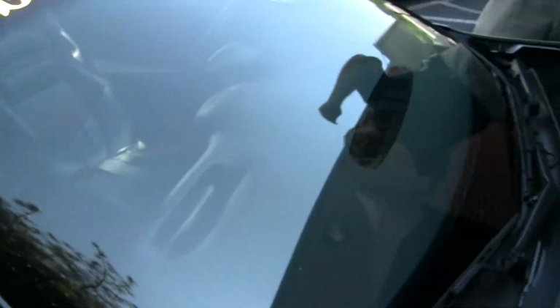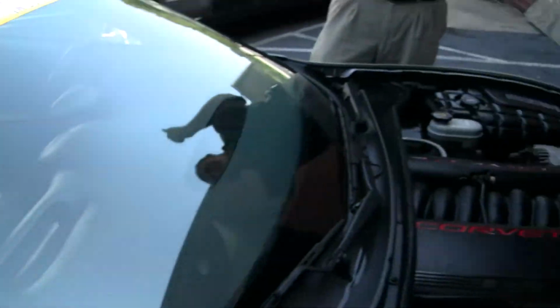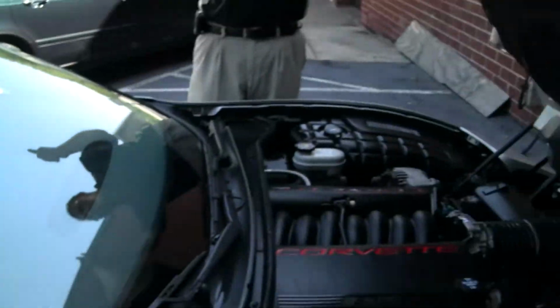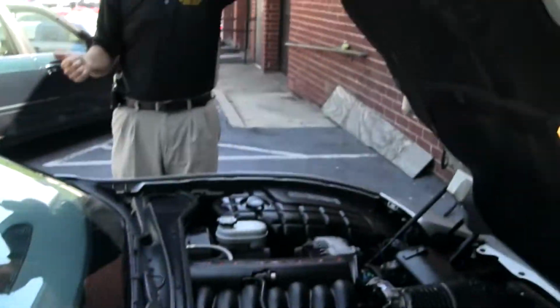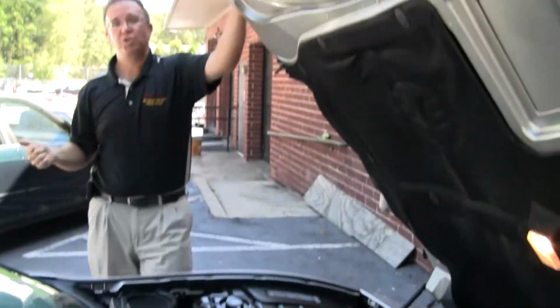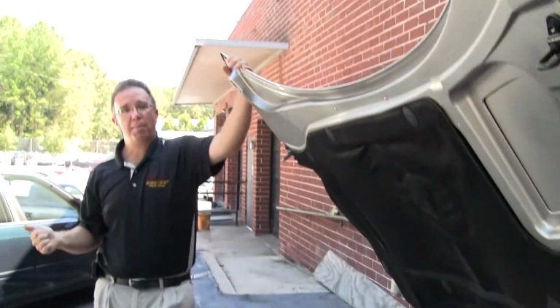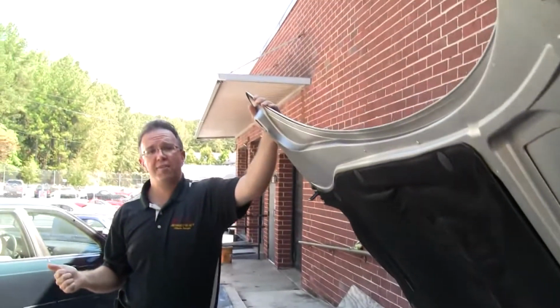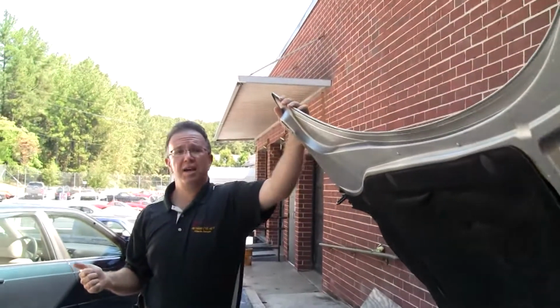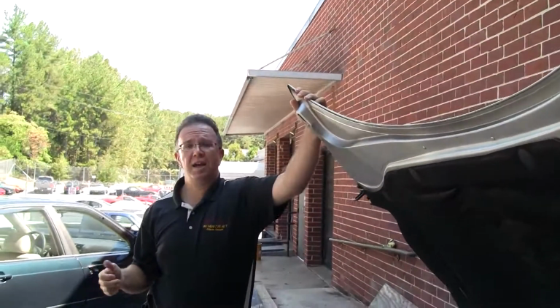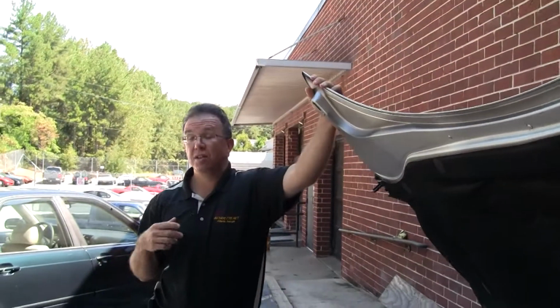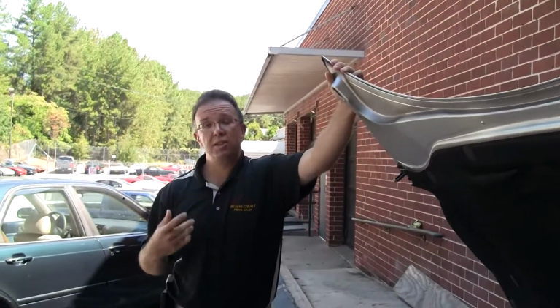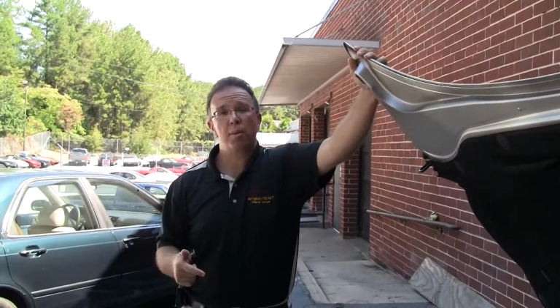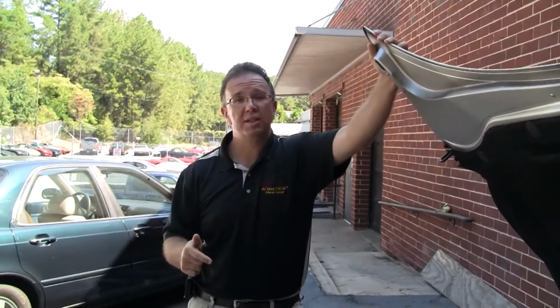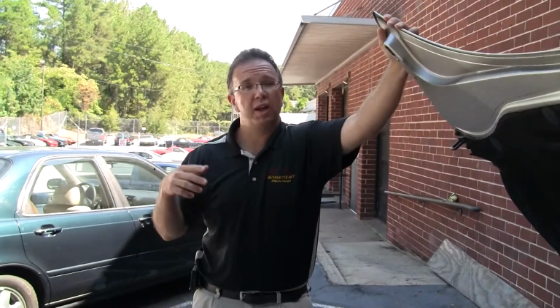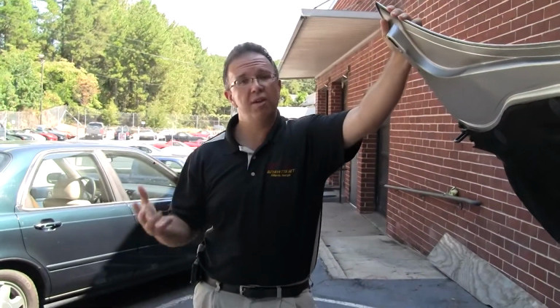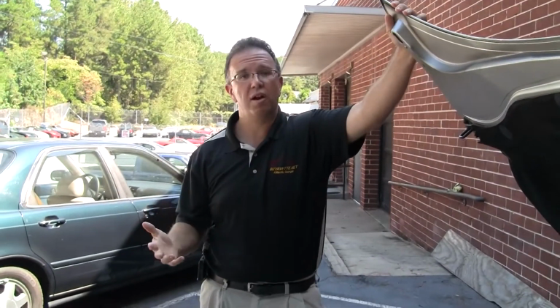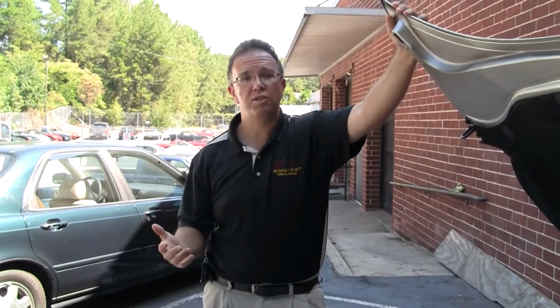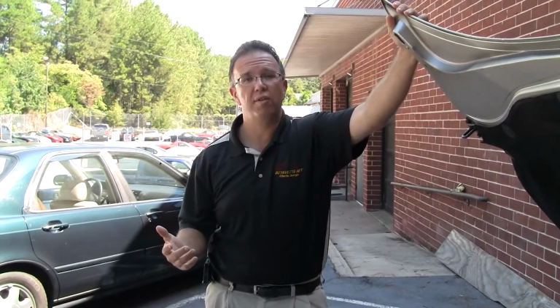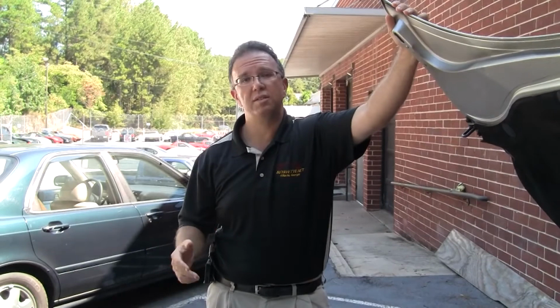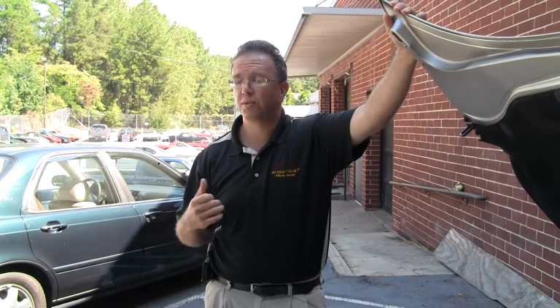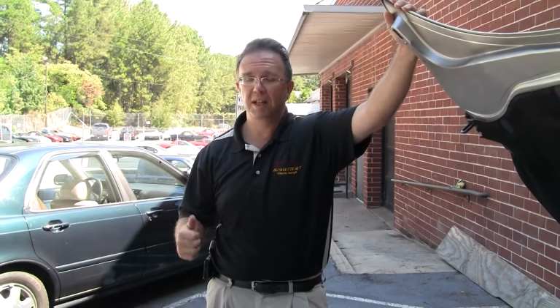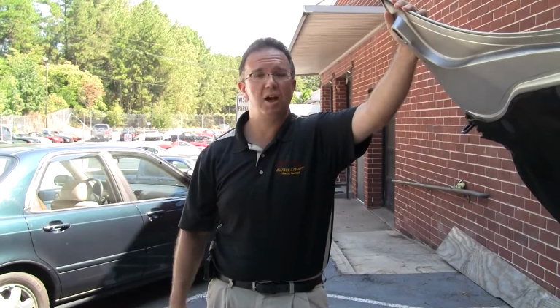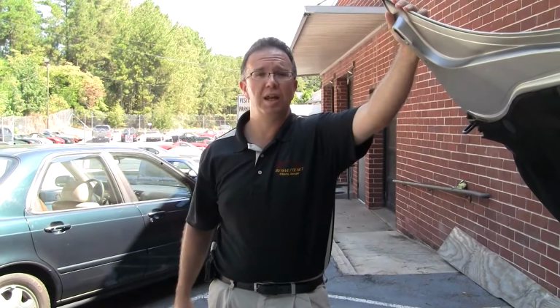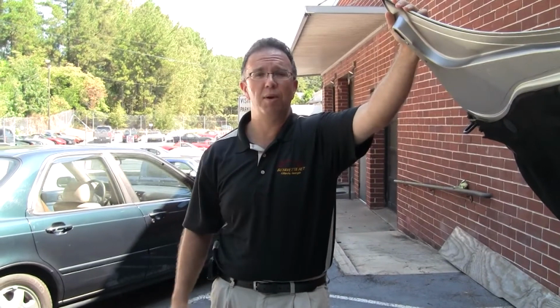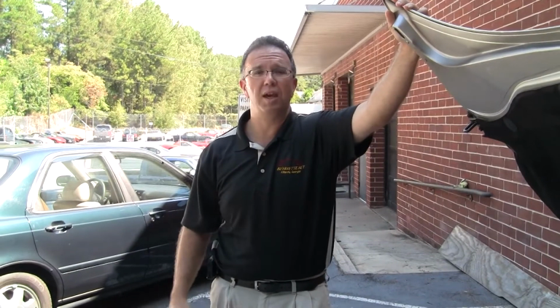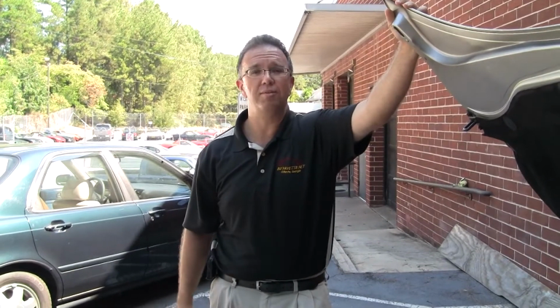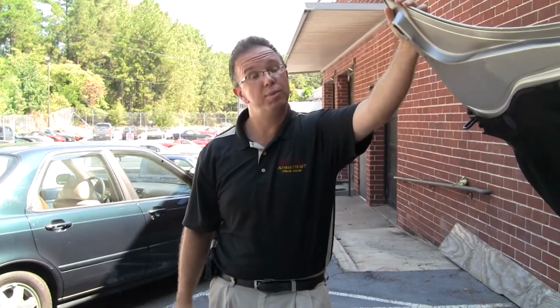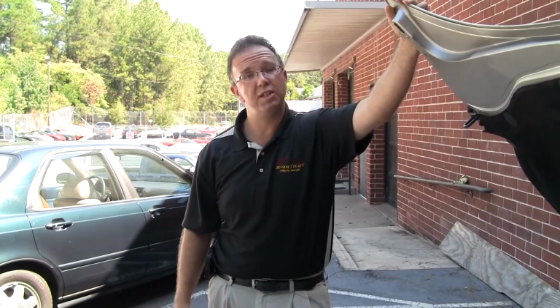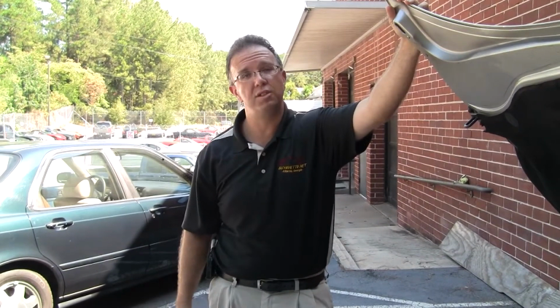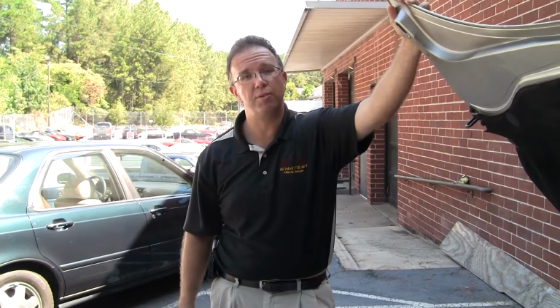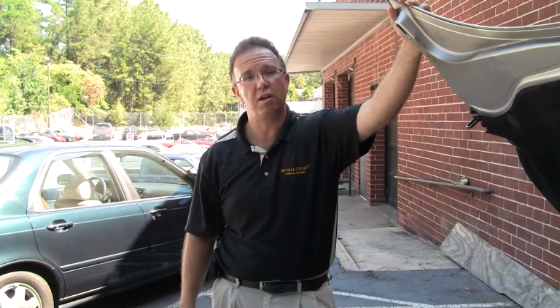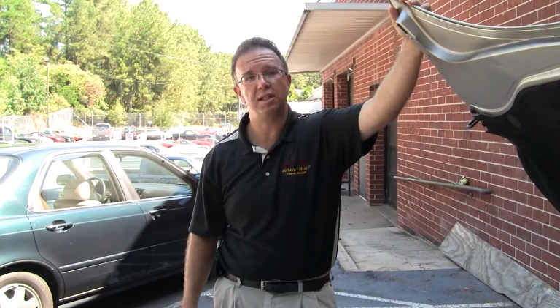Again, my name is John. If you'd like to know more about this or any of our hundreds of Corvettes, you can reach me at john@buyavette.net or give us a call at the shop at 770-414-5552. We'd be glad to help you in any way we can — we appreciate your time with this car today.